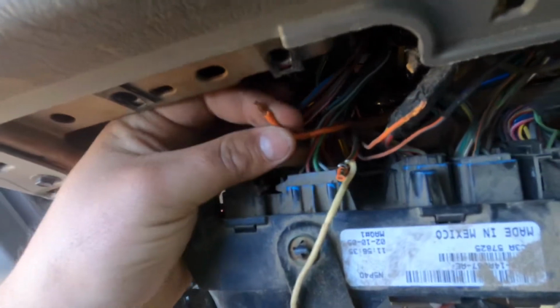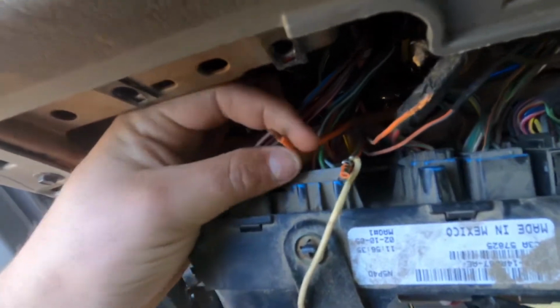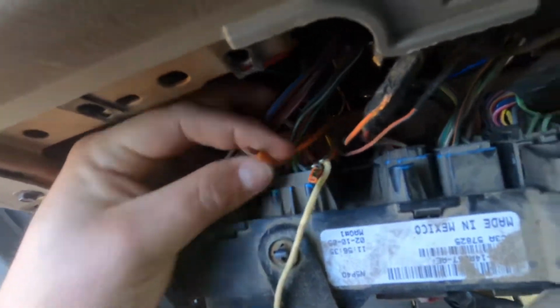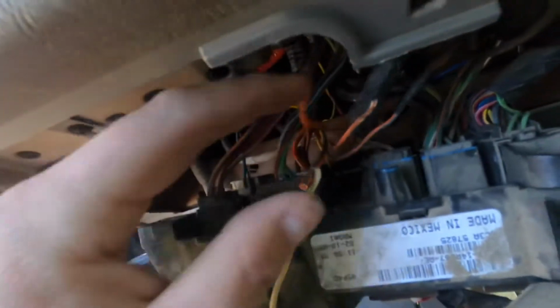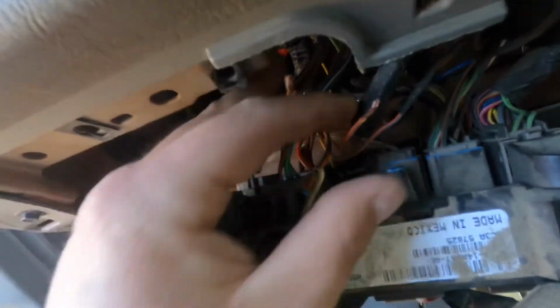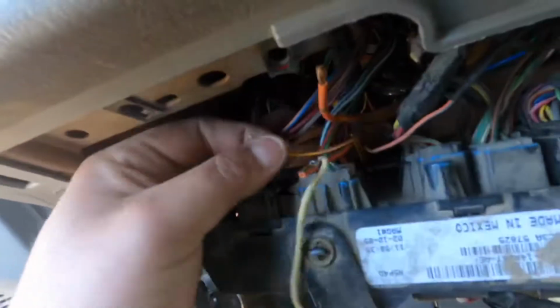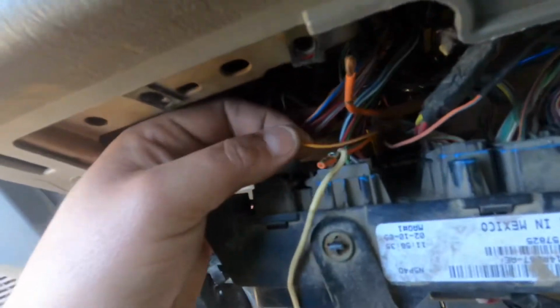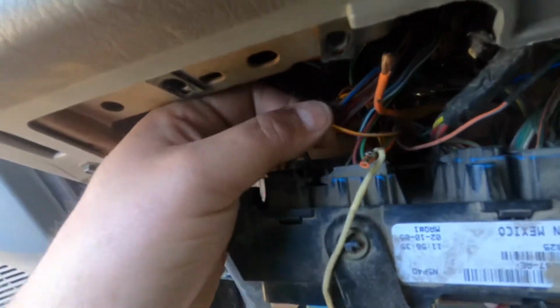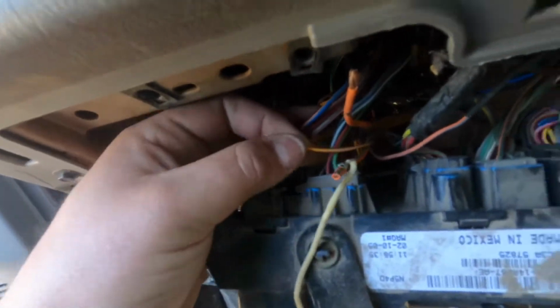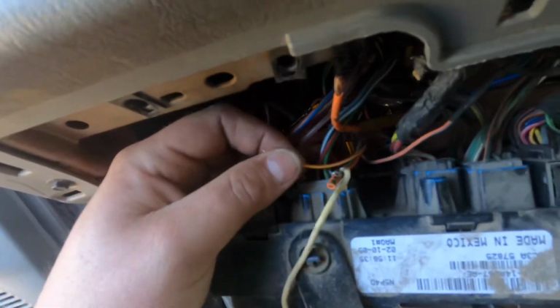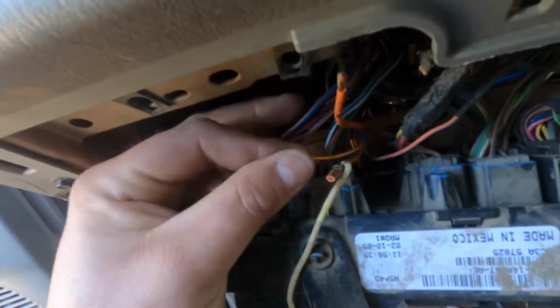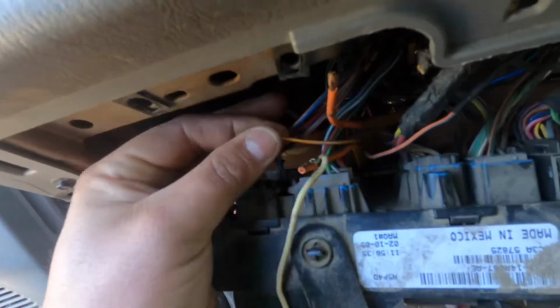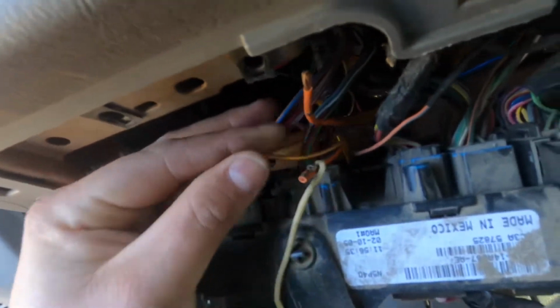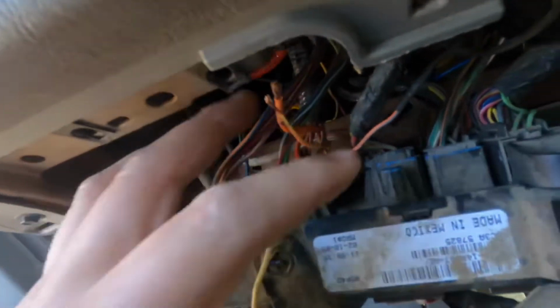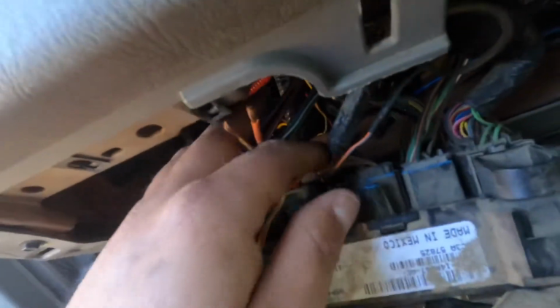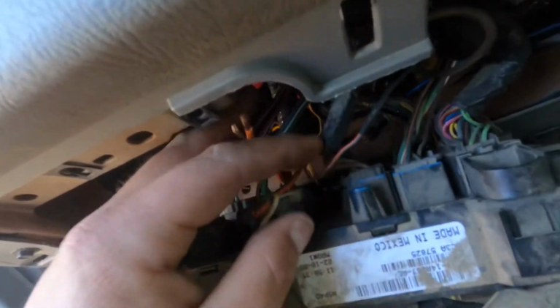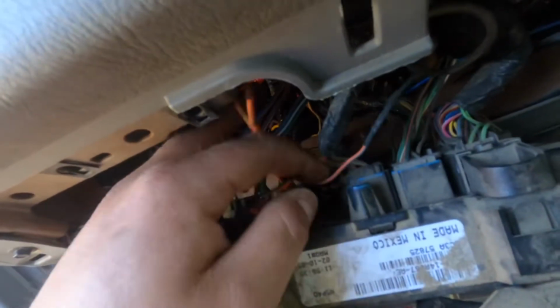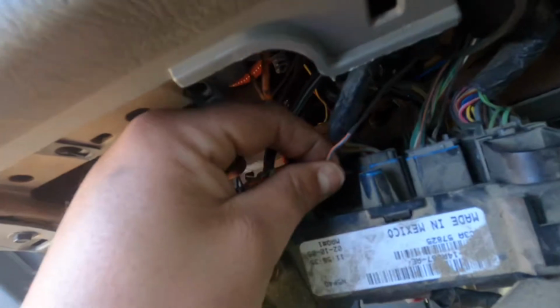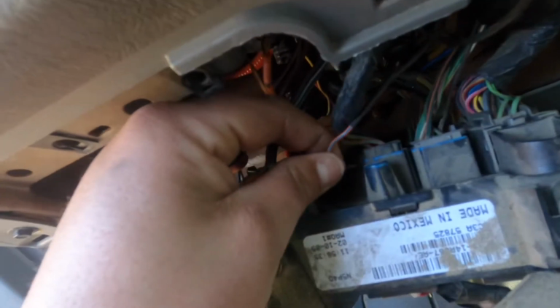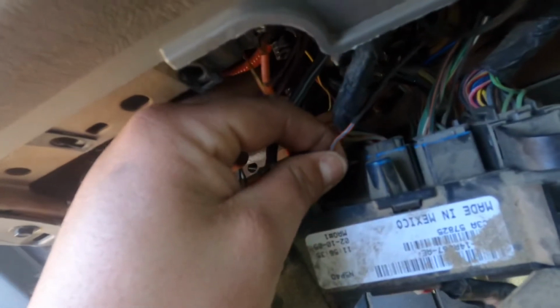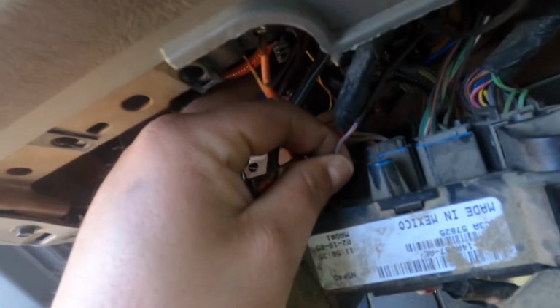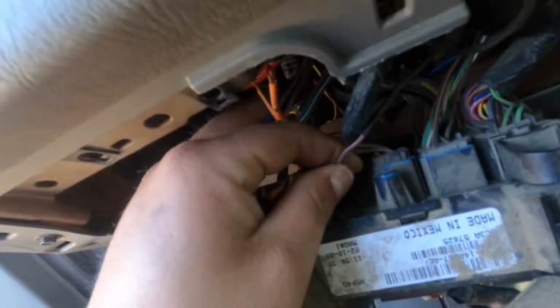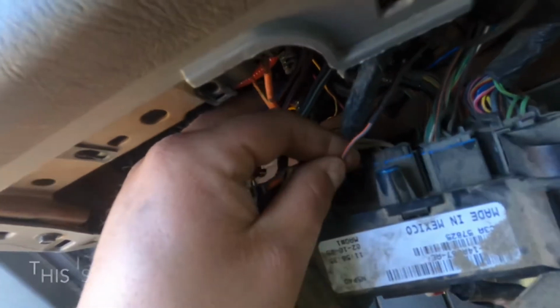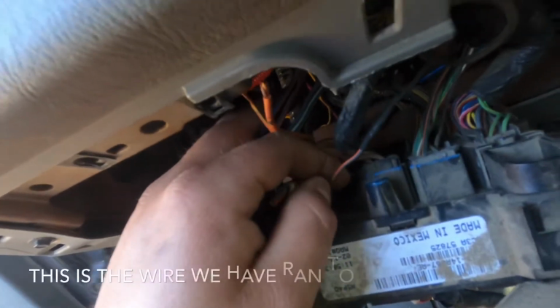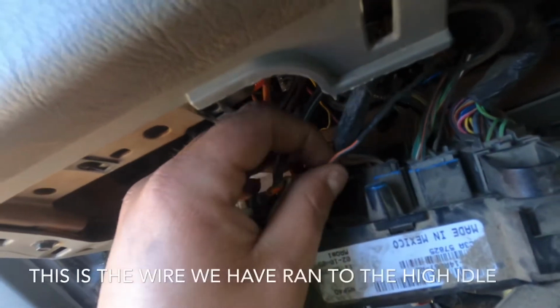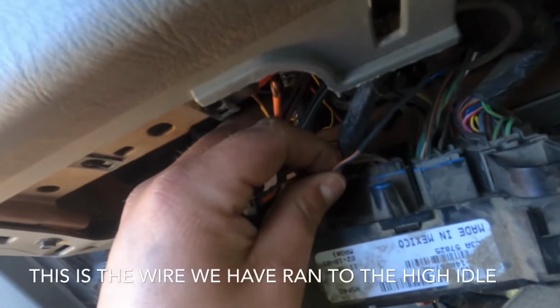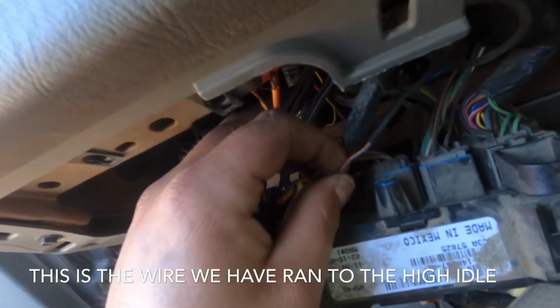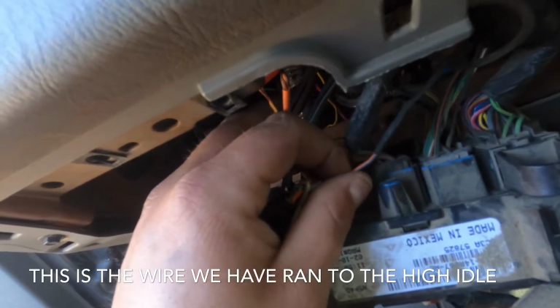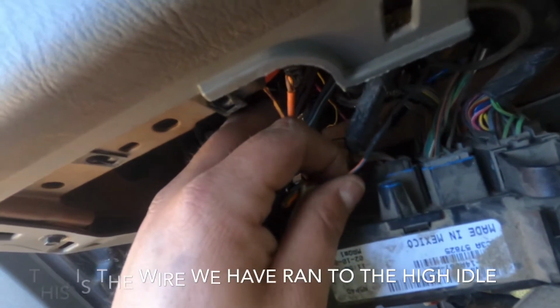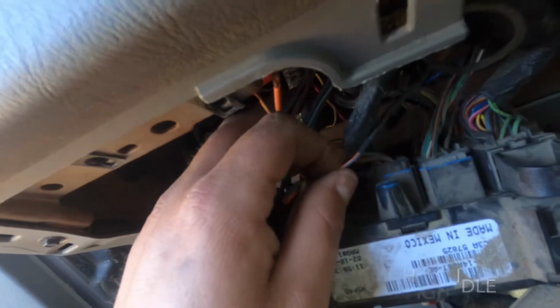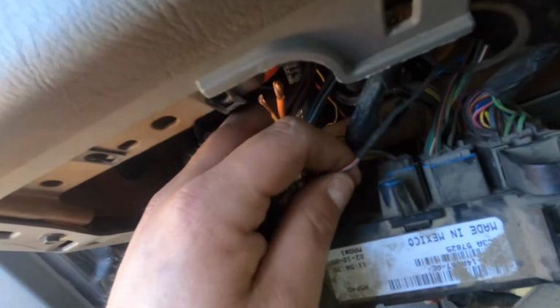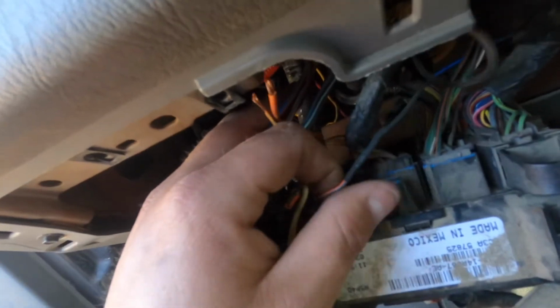Then you have orange and yellow, which is a 10 amp — that's switch number three. And then you have orange and light blue, which is another 10 amp — that's switch number four.